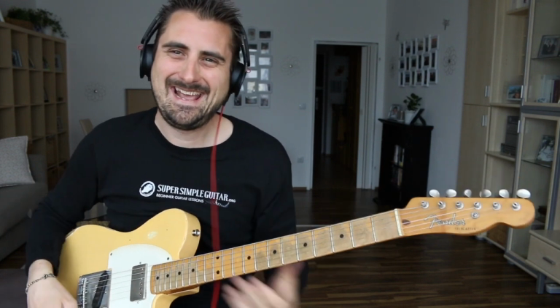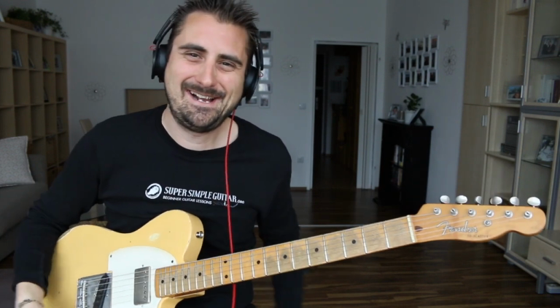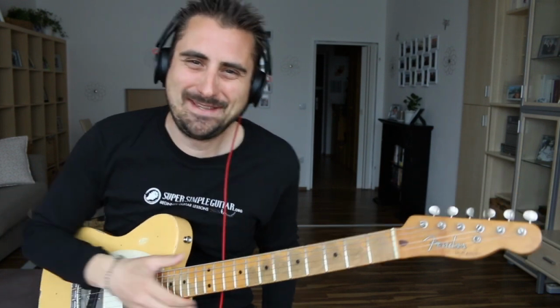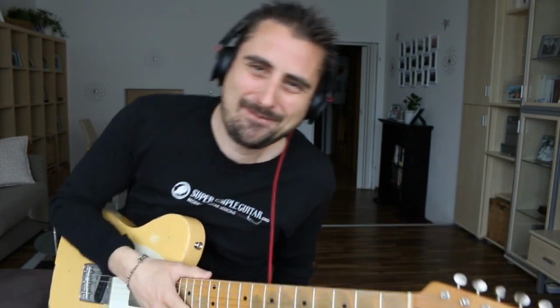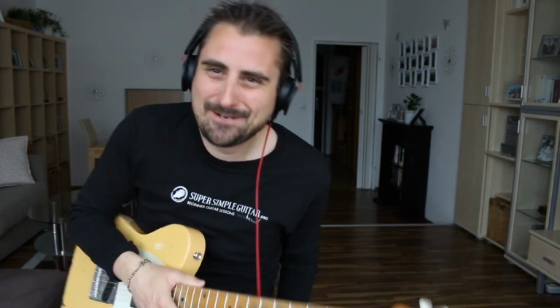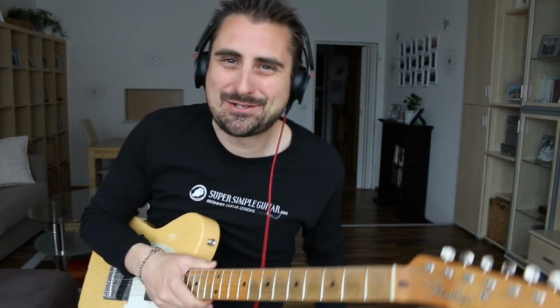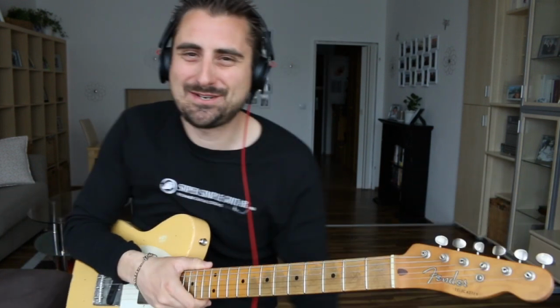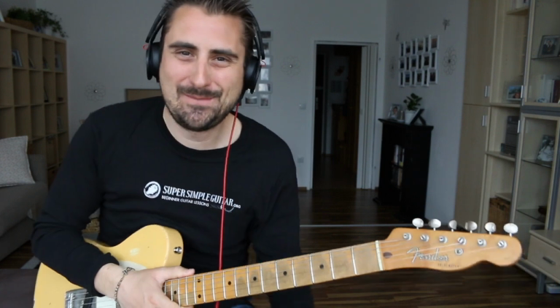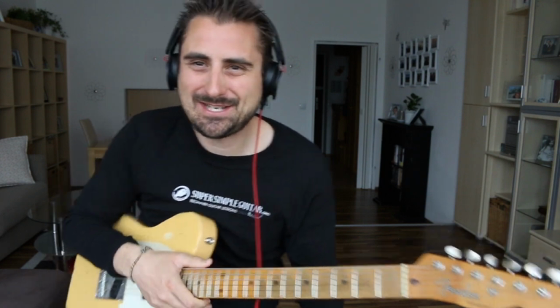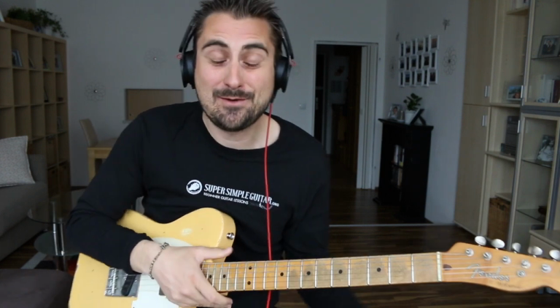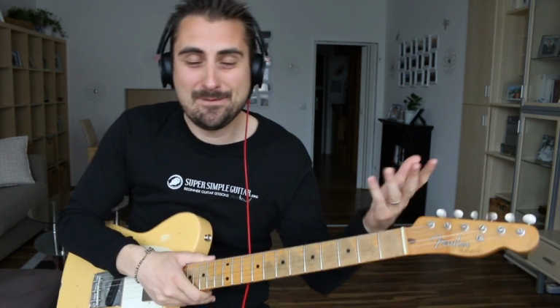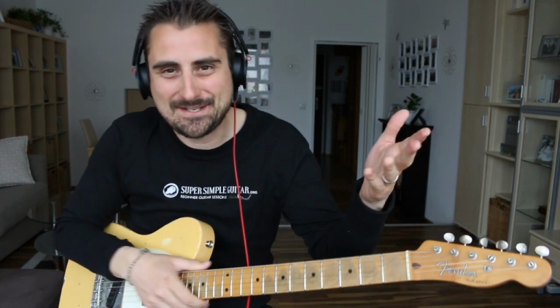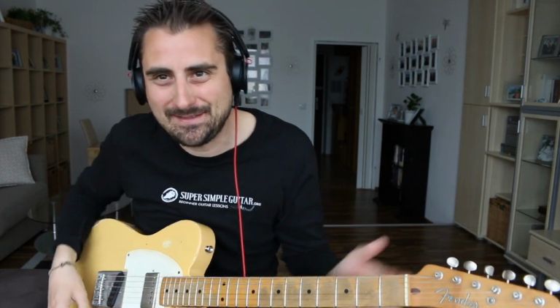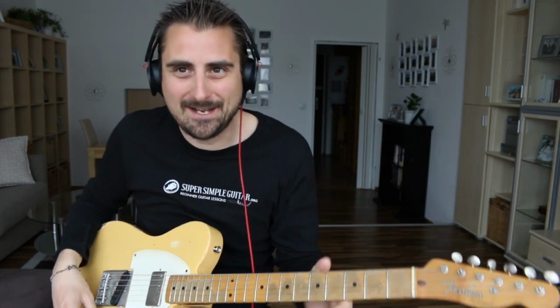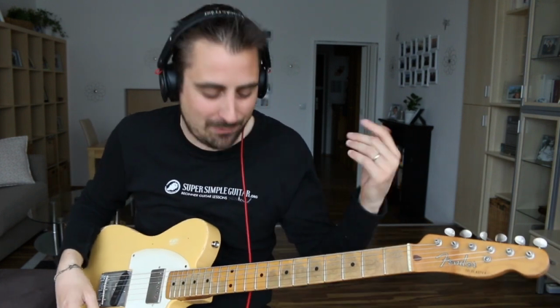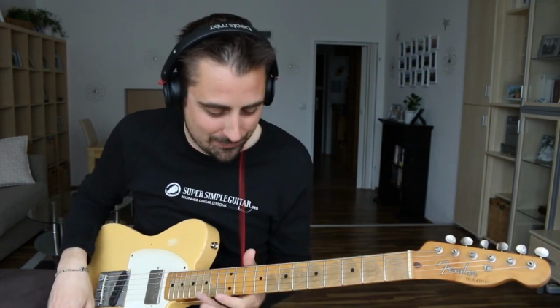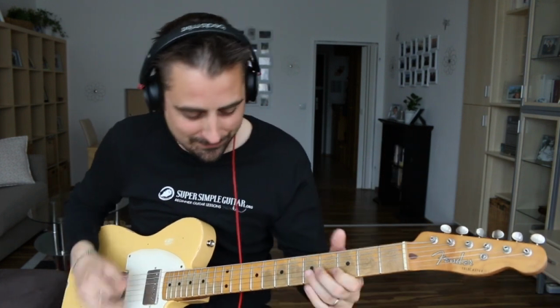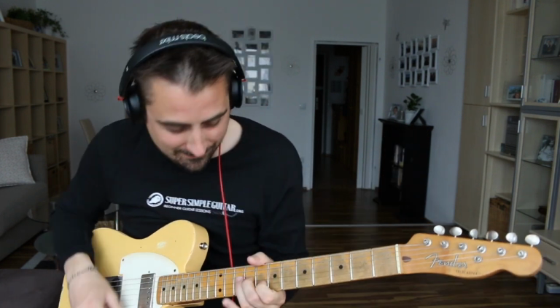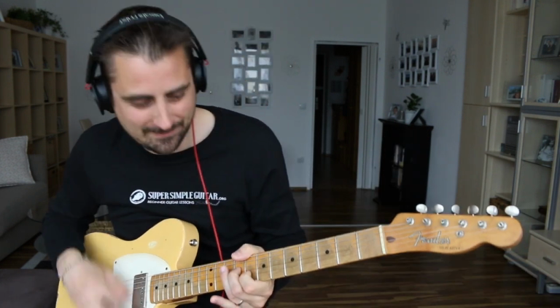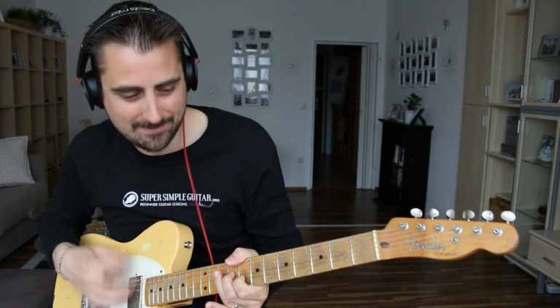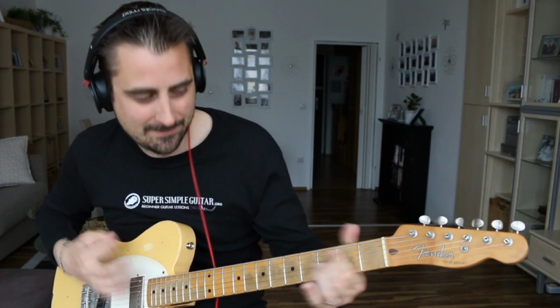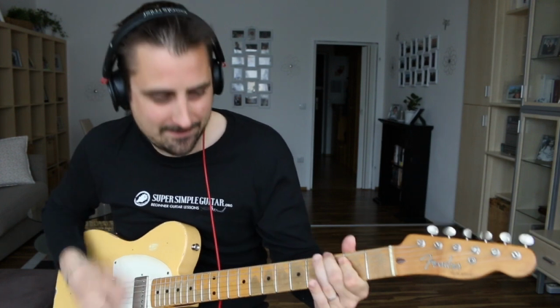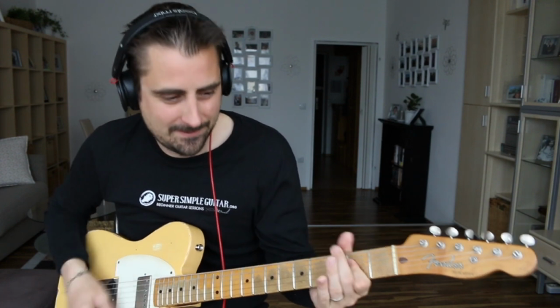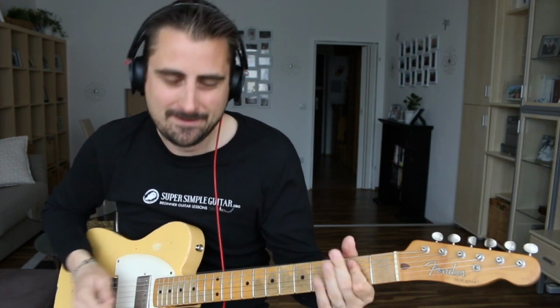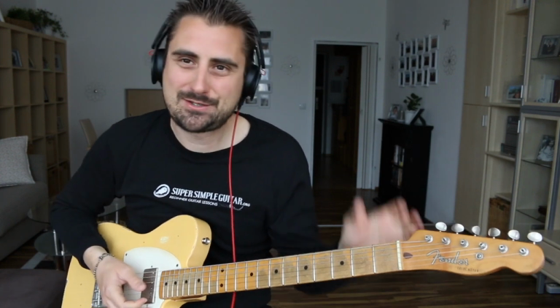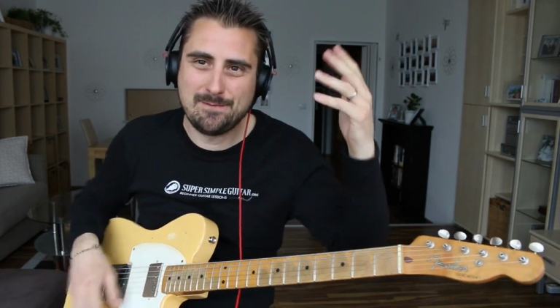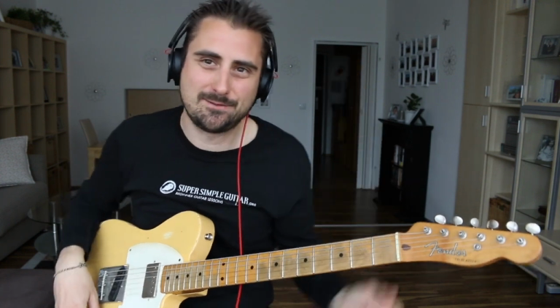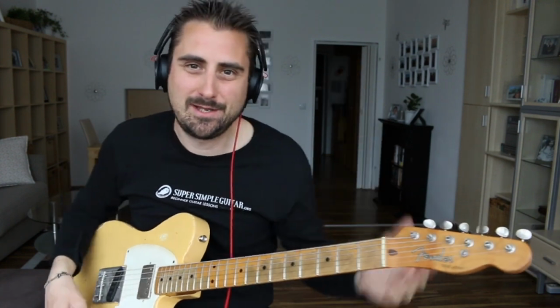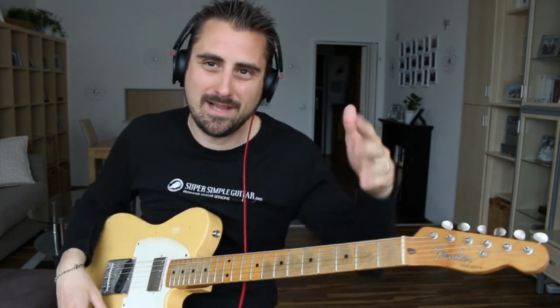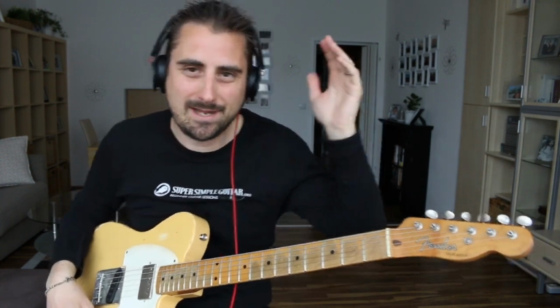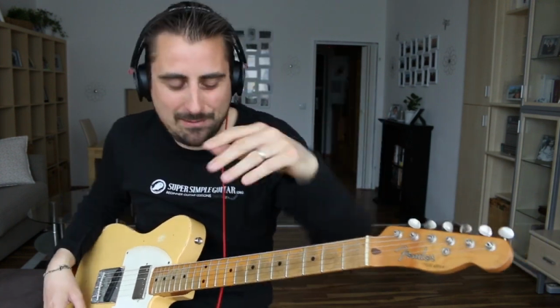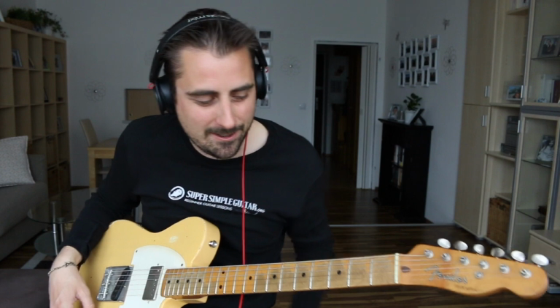Hey, how you doing there? Henry Olsen here from Super Simple Guitar. I was improvising there at the end — I wasn't planning on doing that, but we're going to keep it in here.